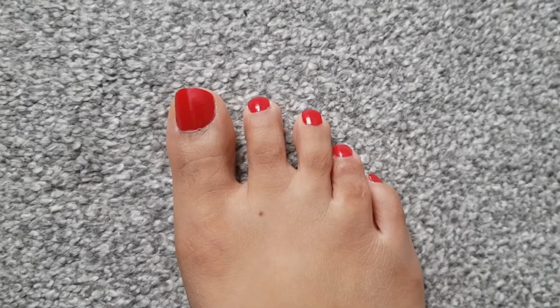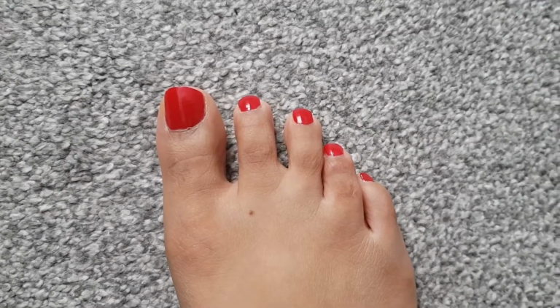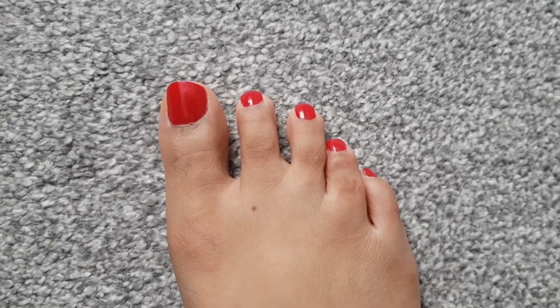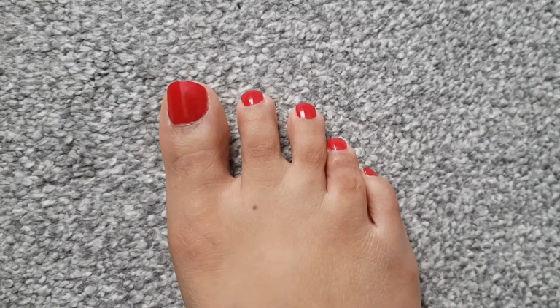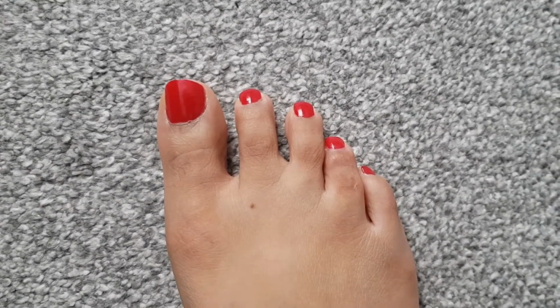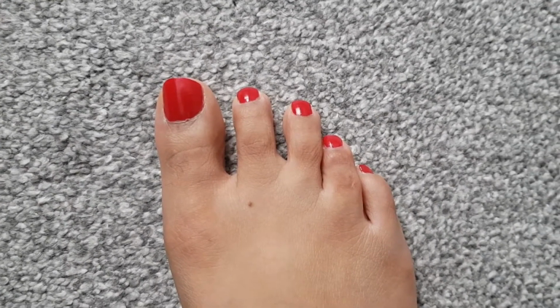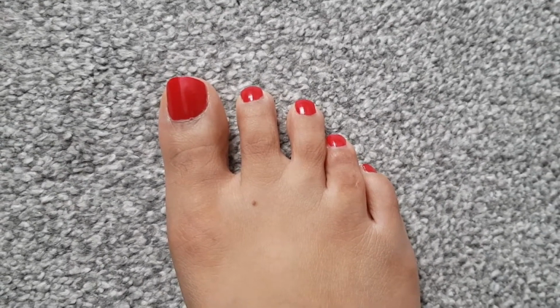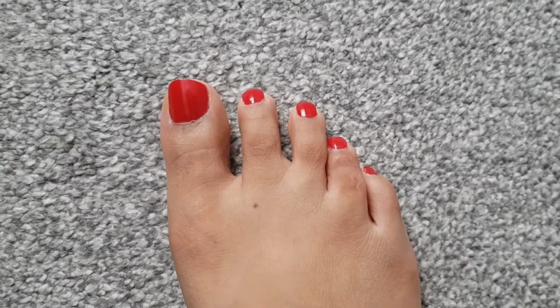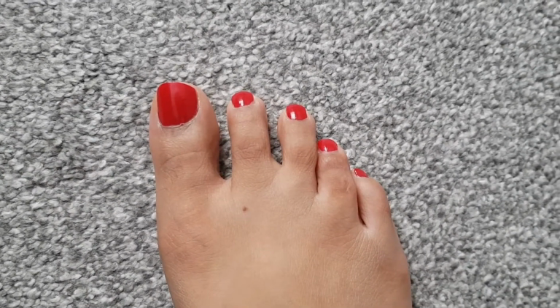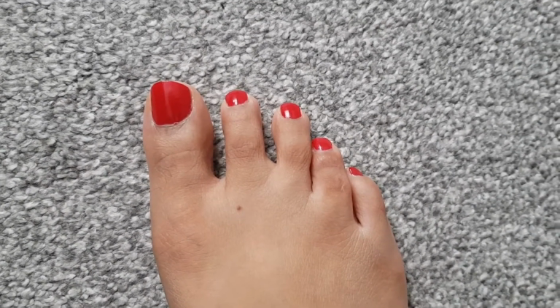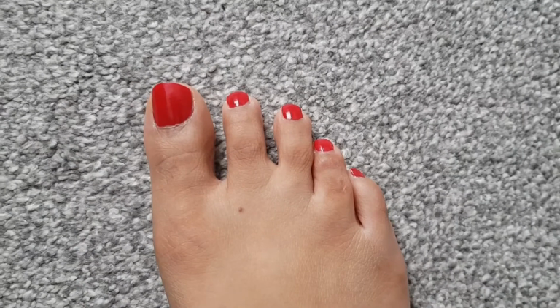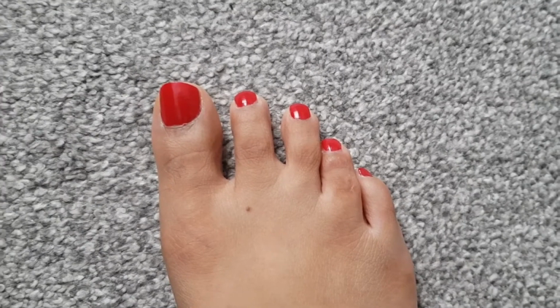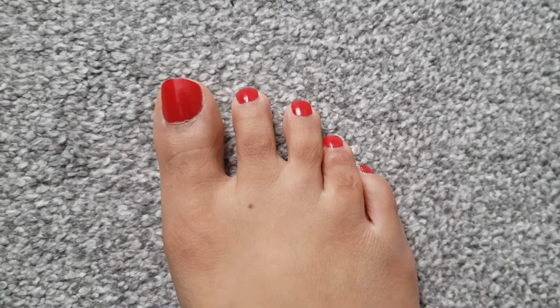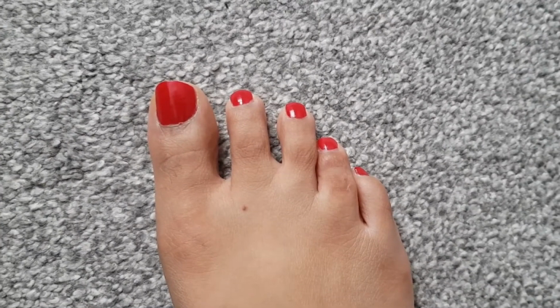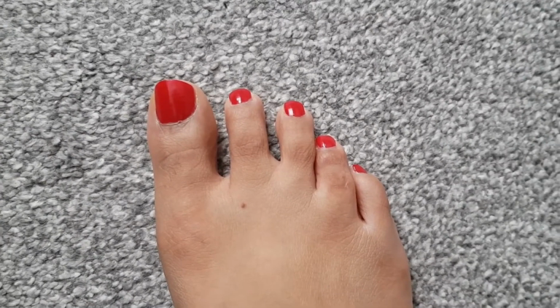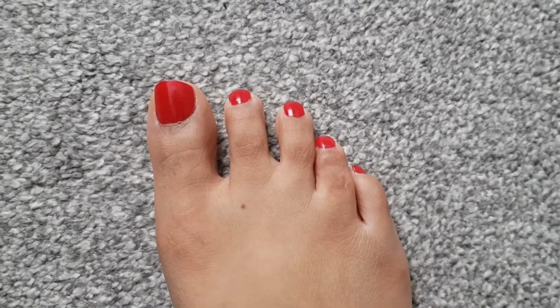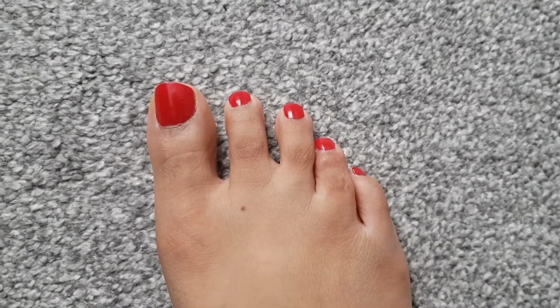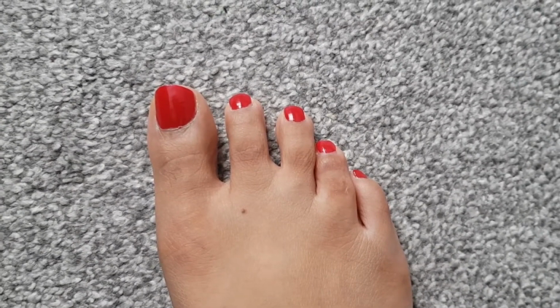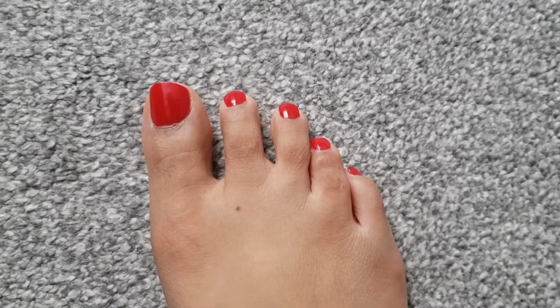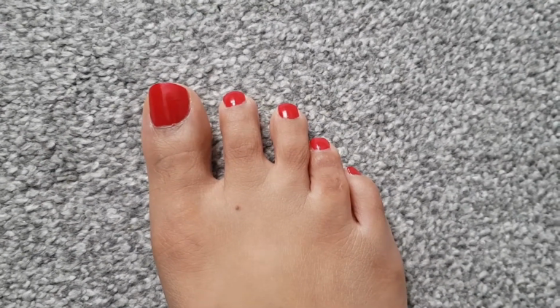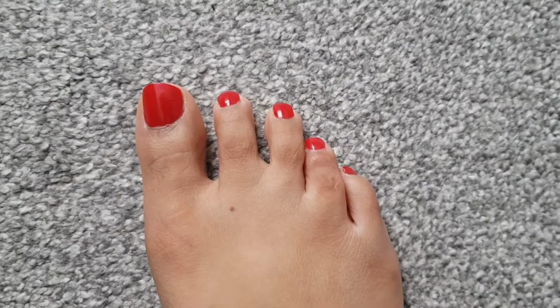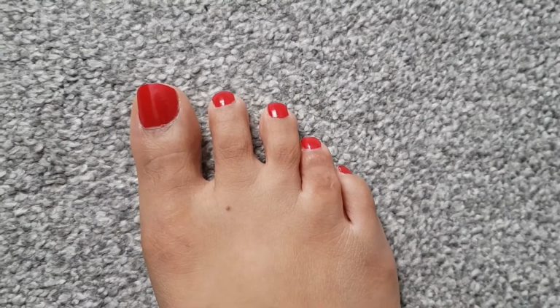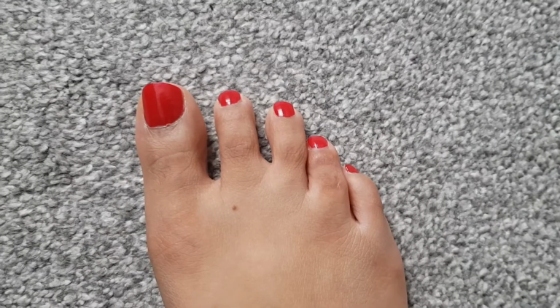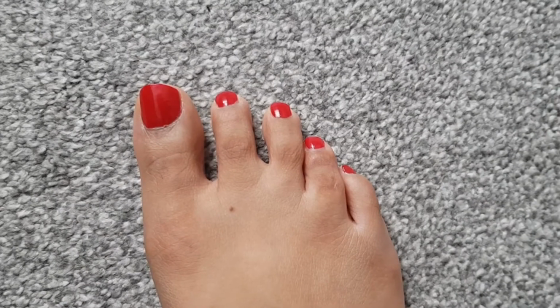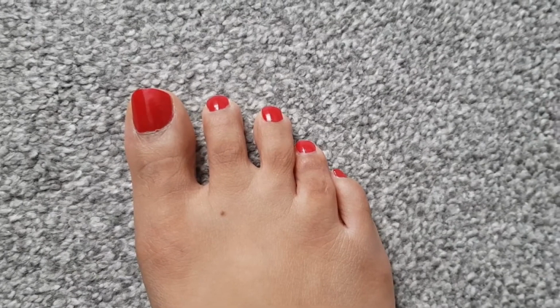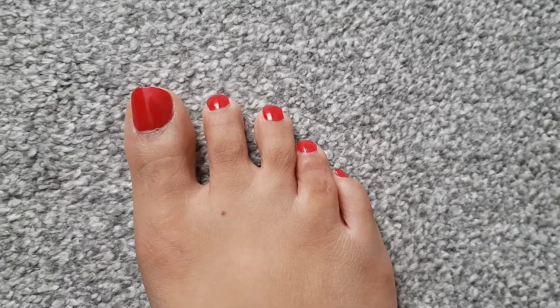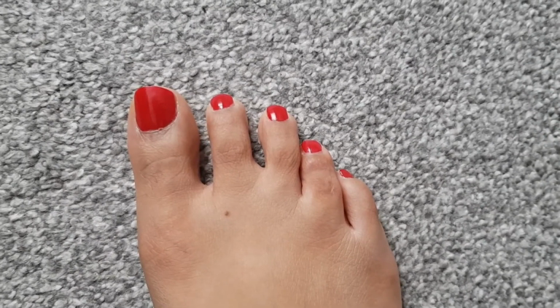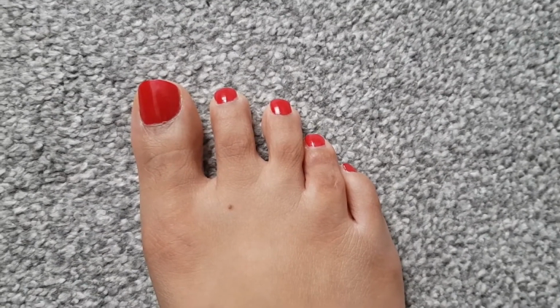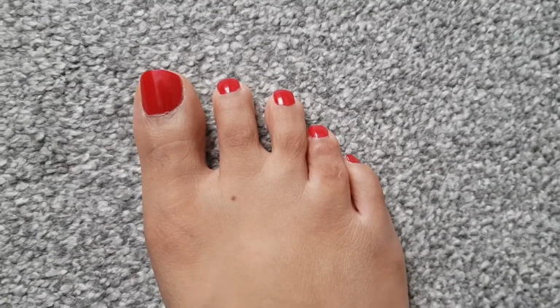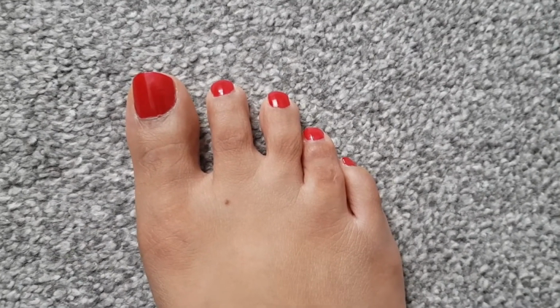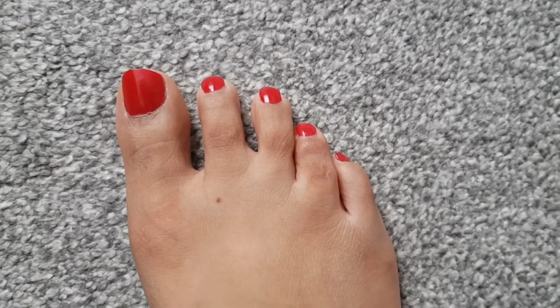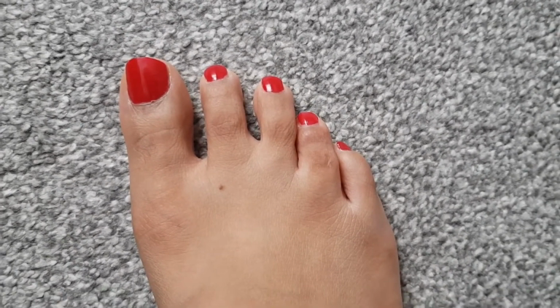So today I wanted to share with you something a little bit different because I have a toe that doesn't bend. And I wanted to share that with you because it often freaks people out and other people just think it's really funny.